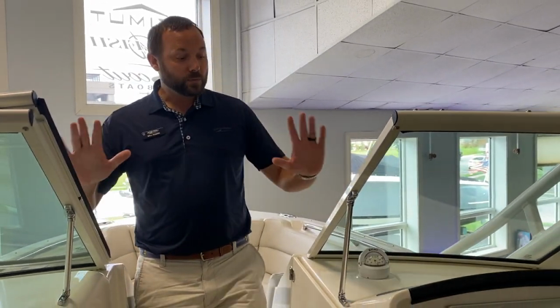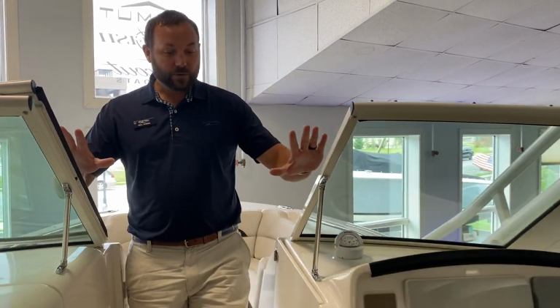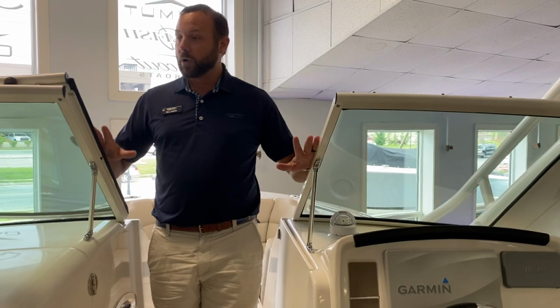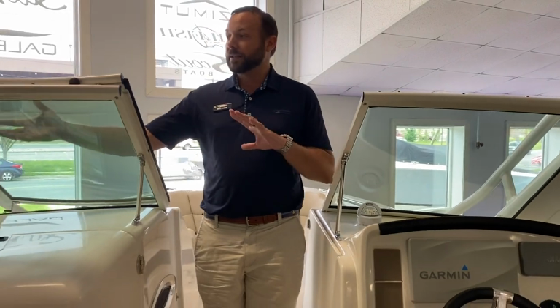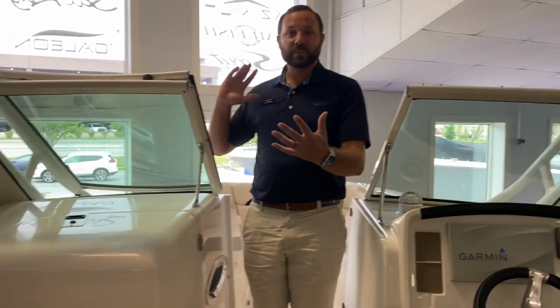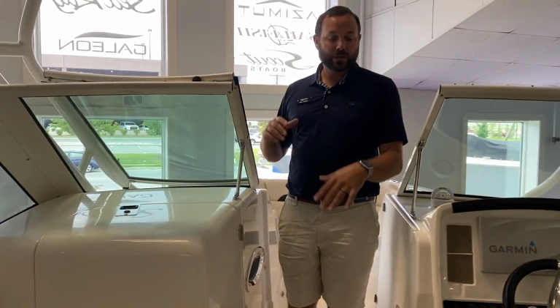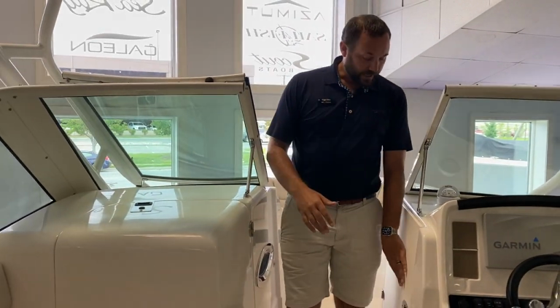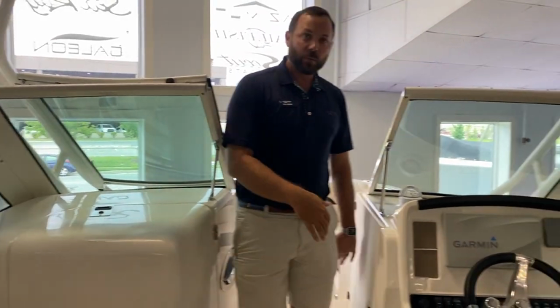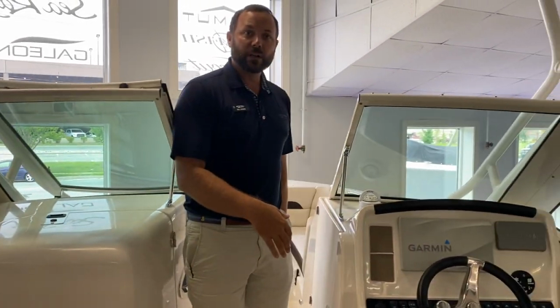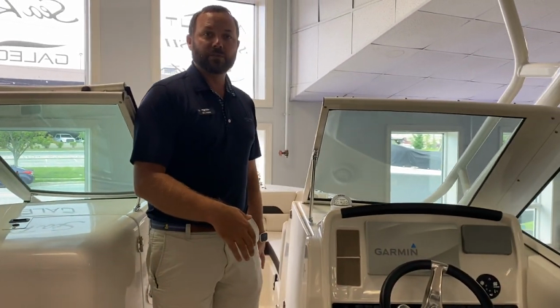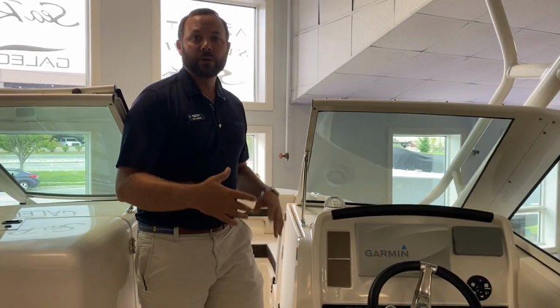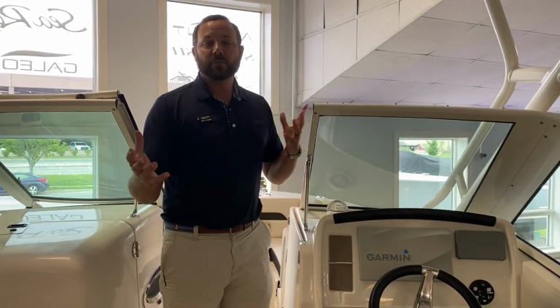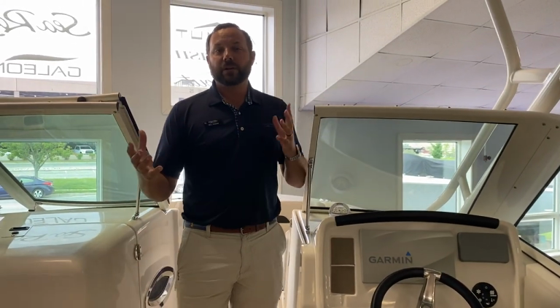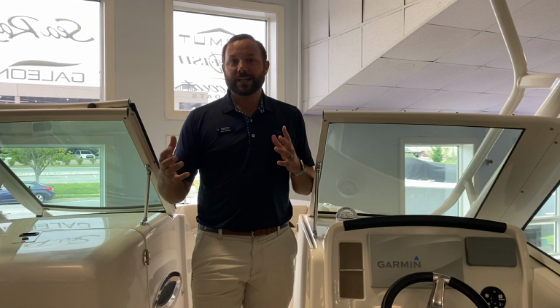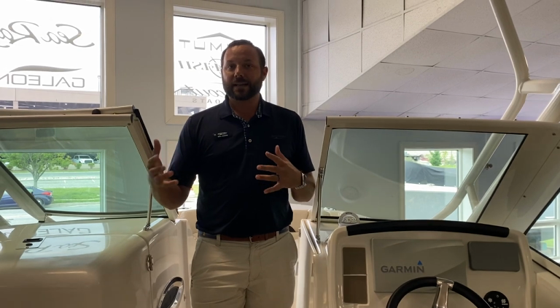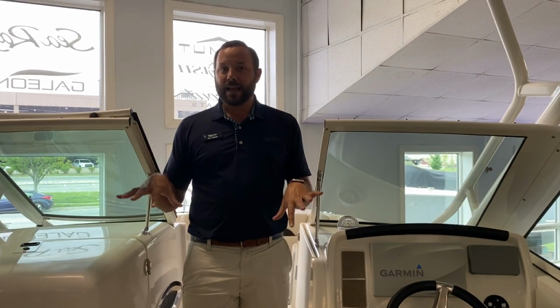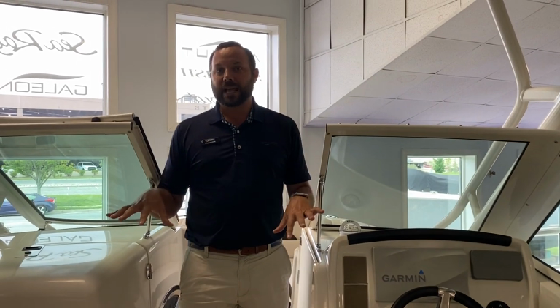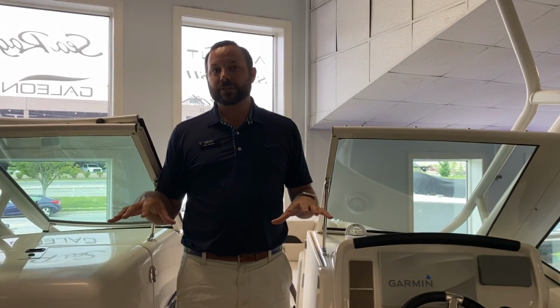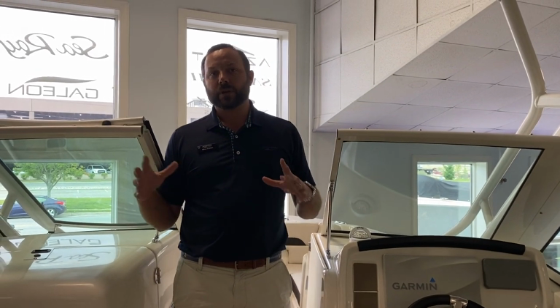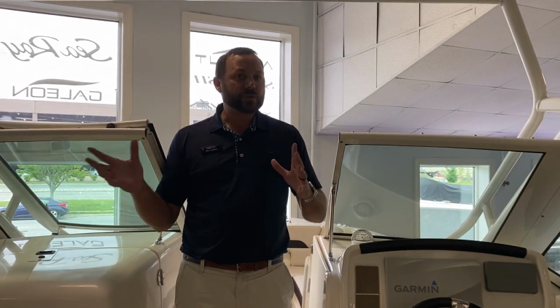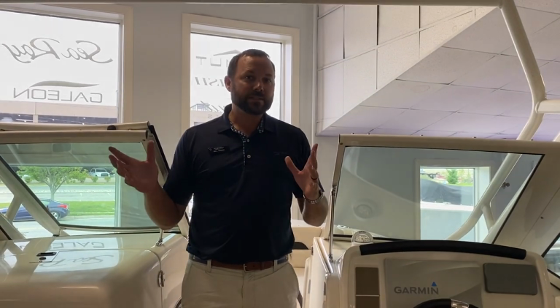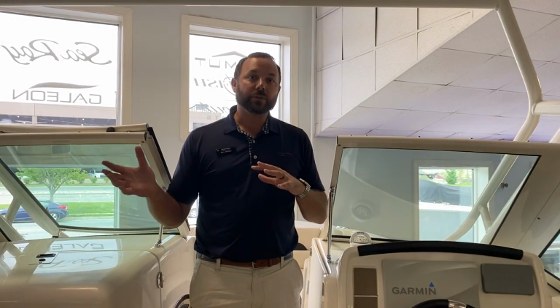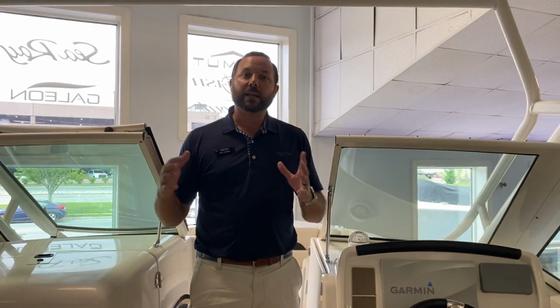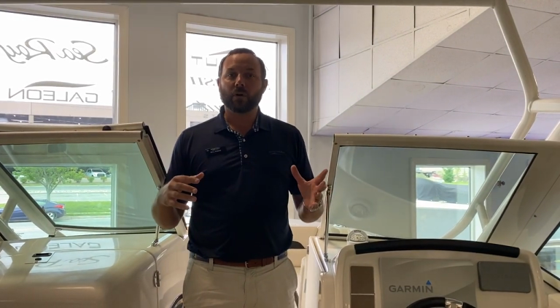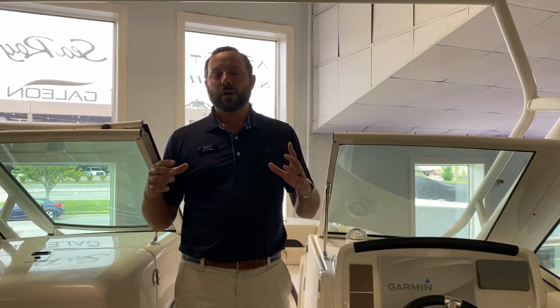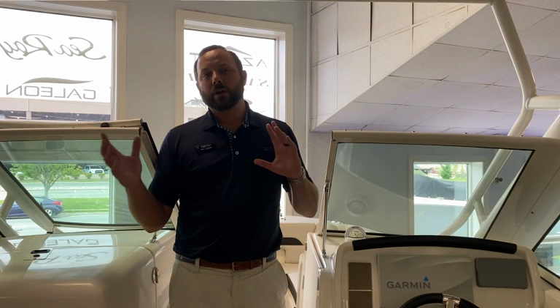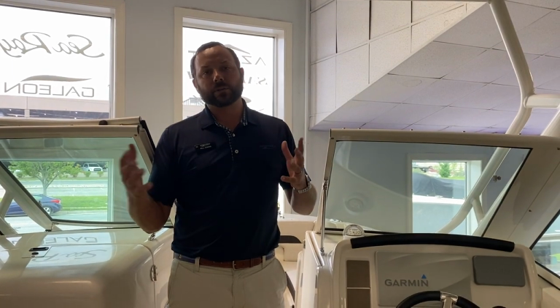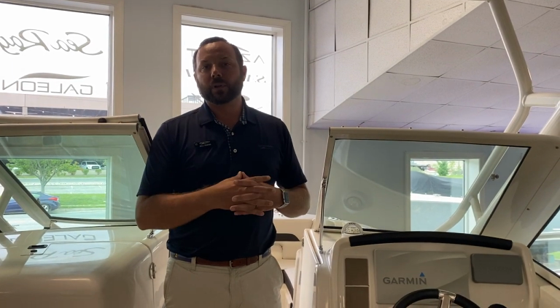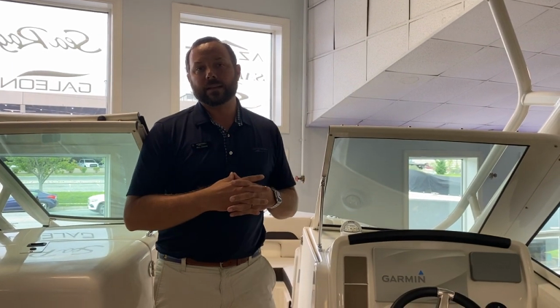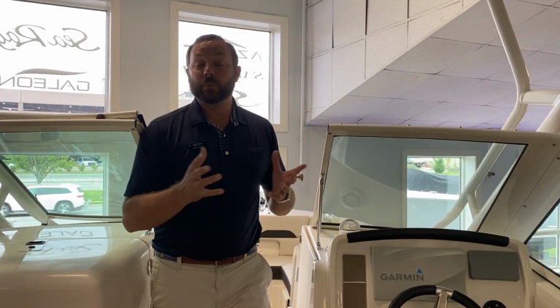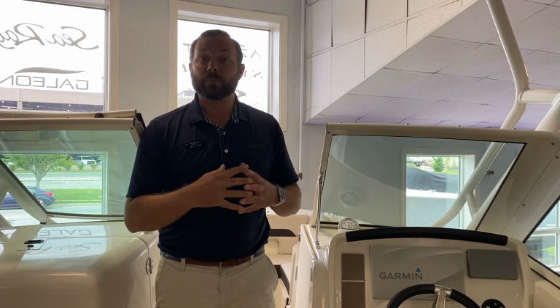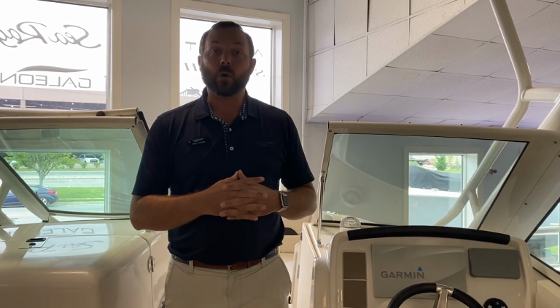As we continue through the walkway here, you can see a nice big windshield. There is a wind door that closes off as well. For us up here in the northeast, it's nice to have some of that coverage in those shoulder seasons in the early spring and late fall — it gives you a little more use of the boat for longer.